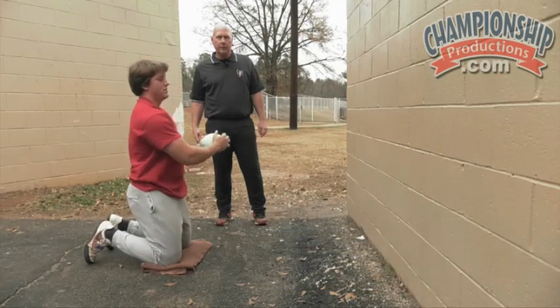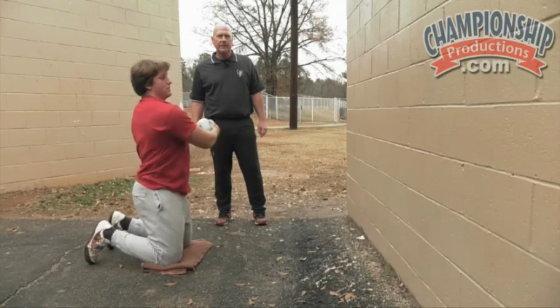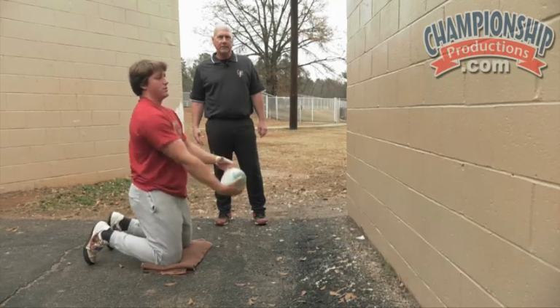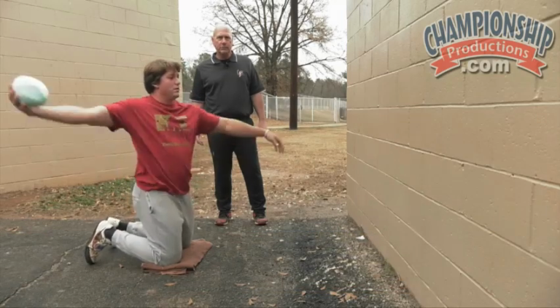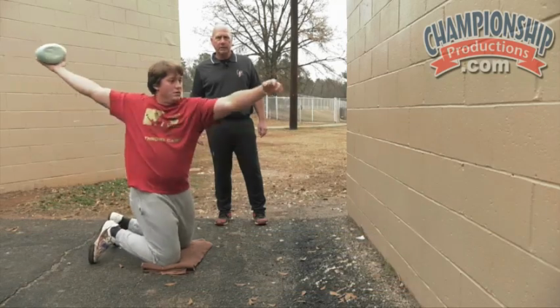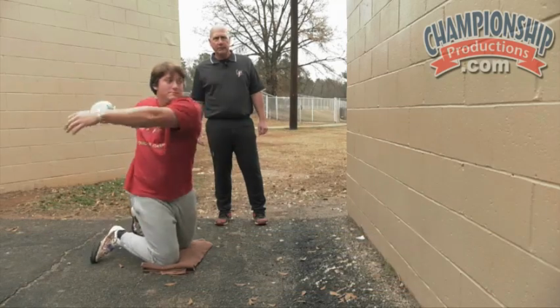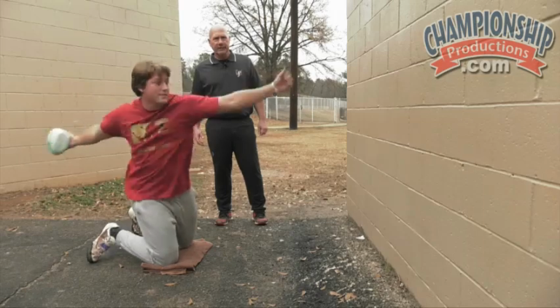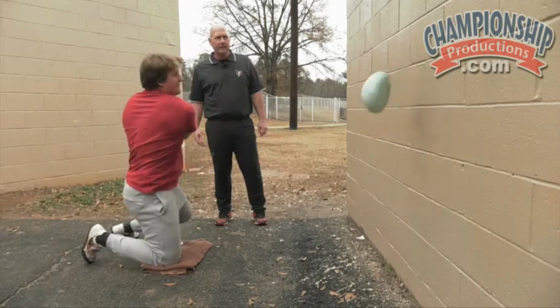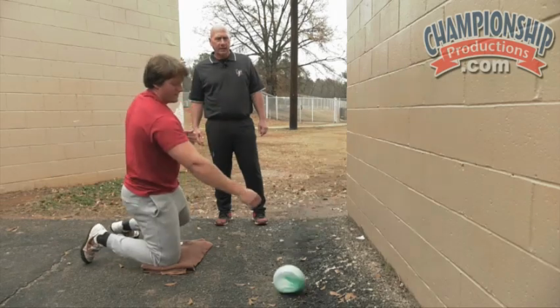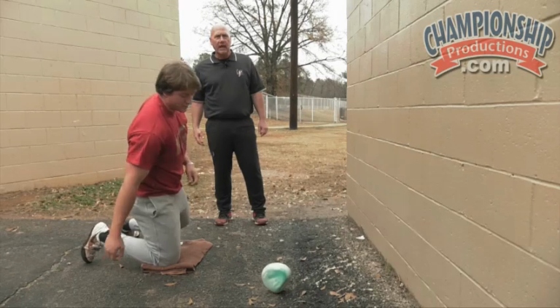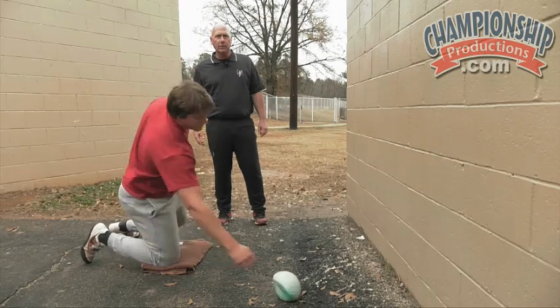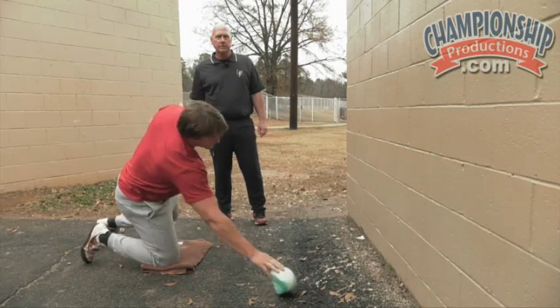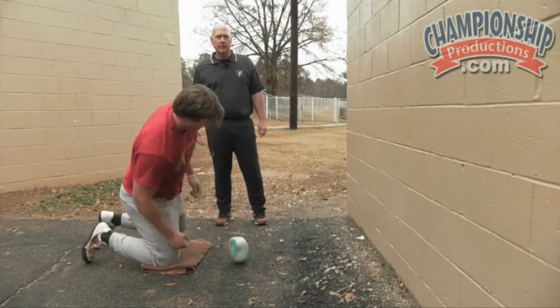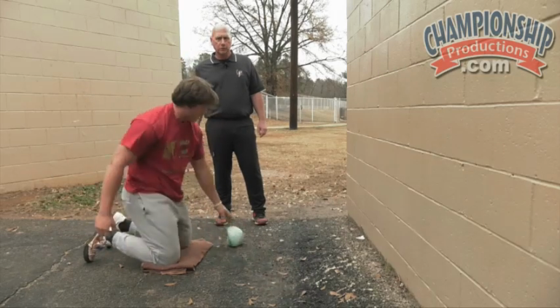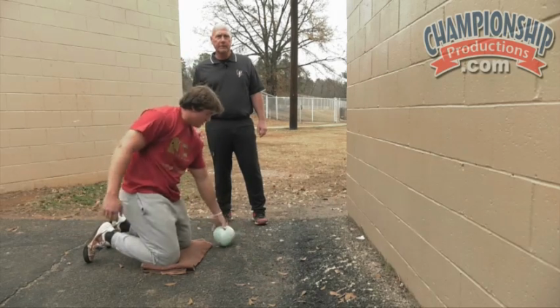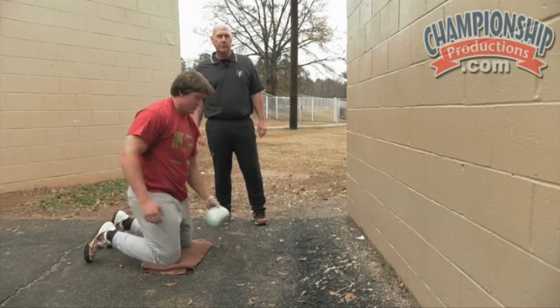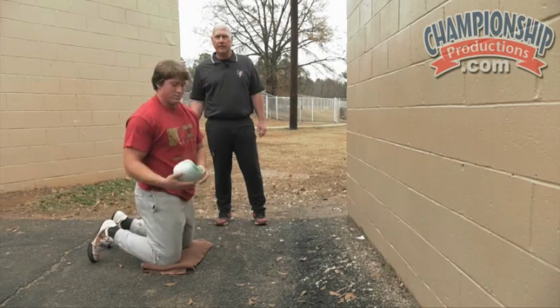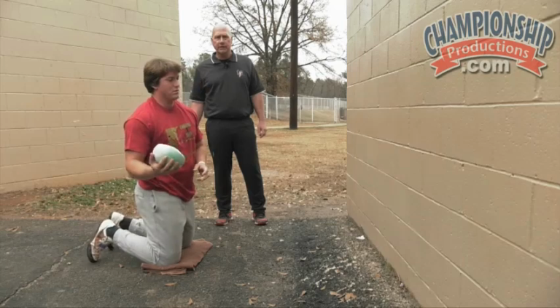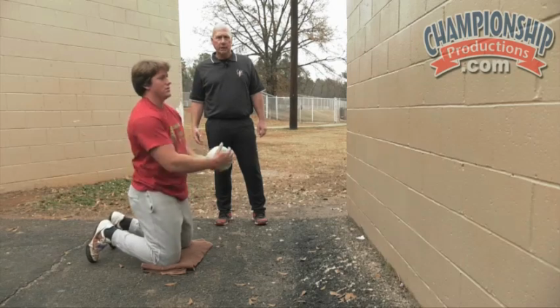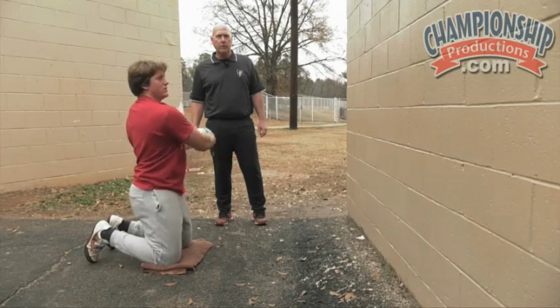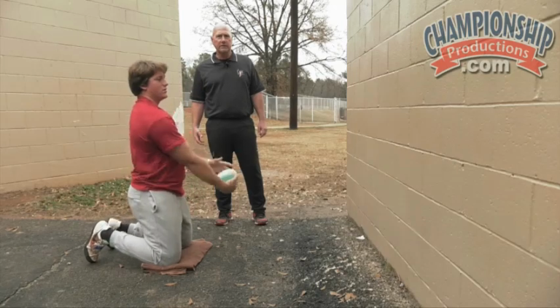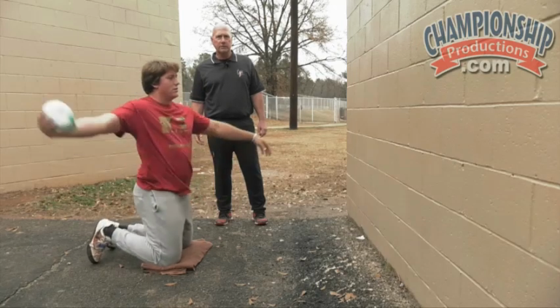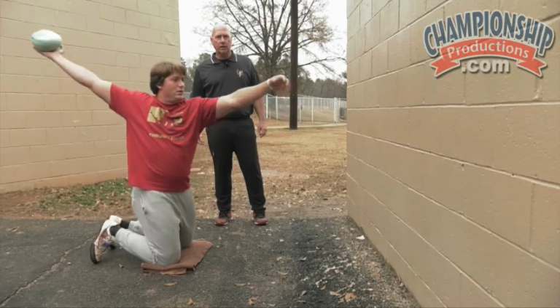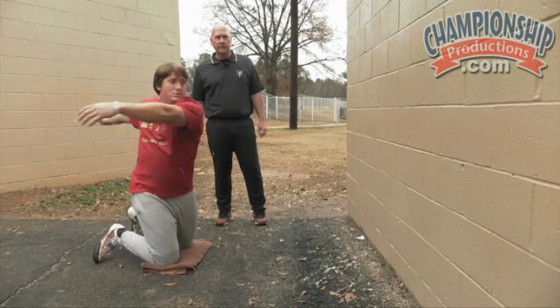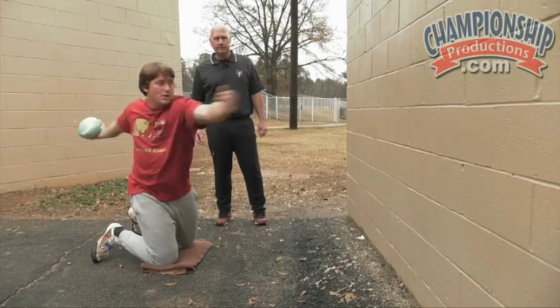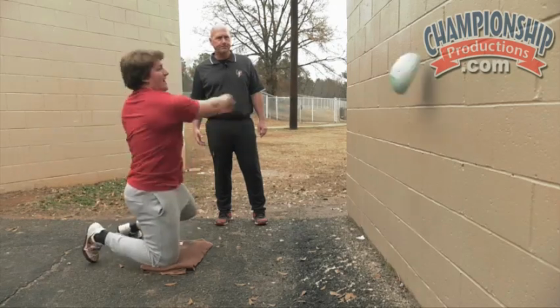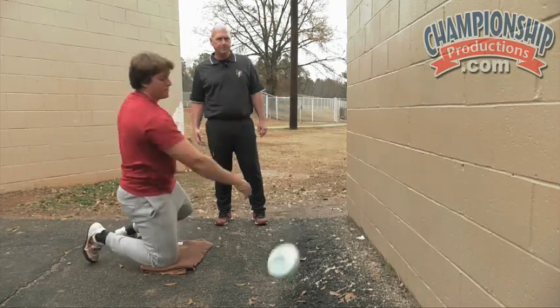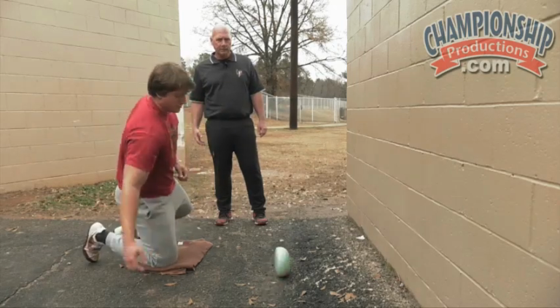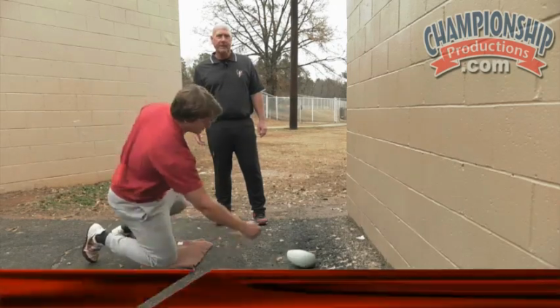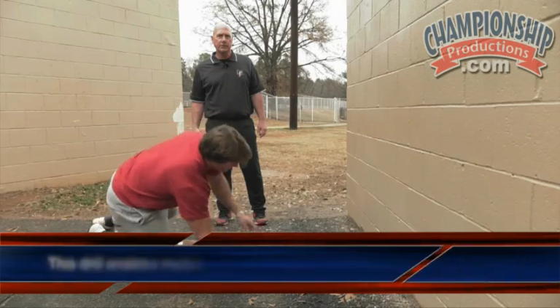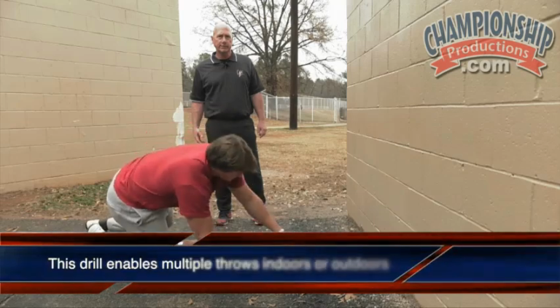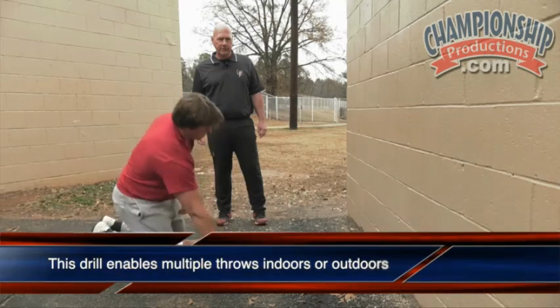One of the good things about this drill is we can take a lot of throws in a short period of time. So even if you have nowhere to throw discus, you can do a lot of arm strikes. Those rainy days you can go in the gym and do arm strikes.